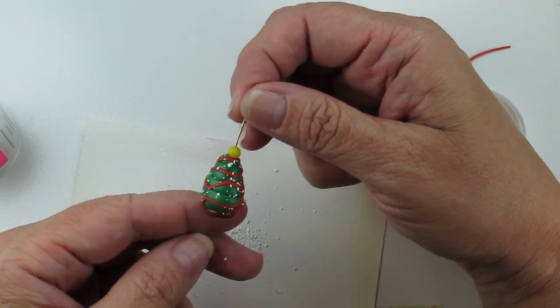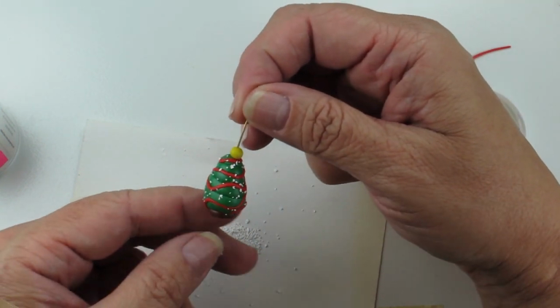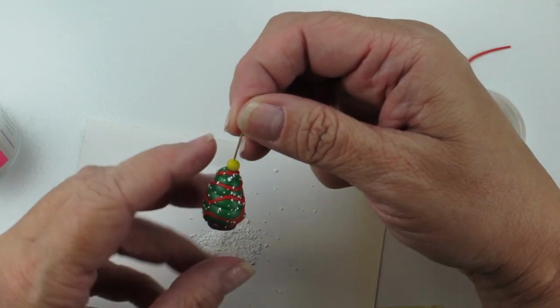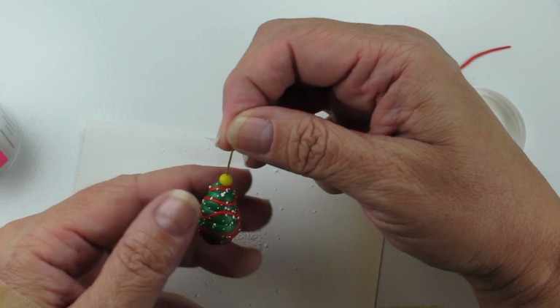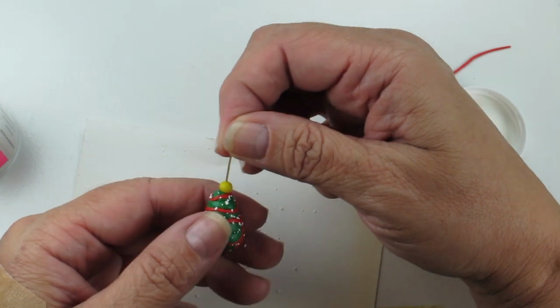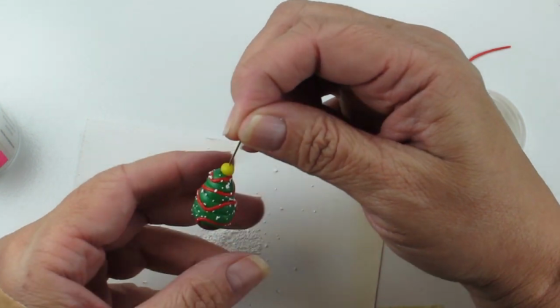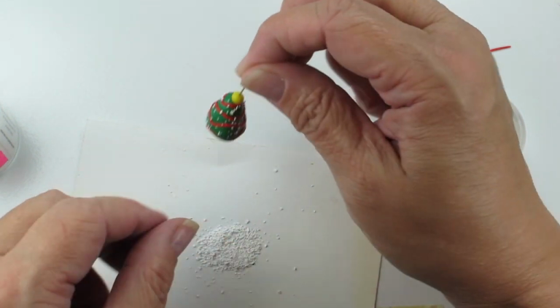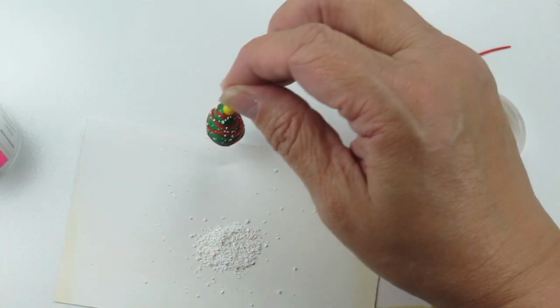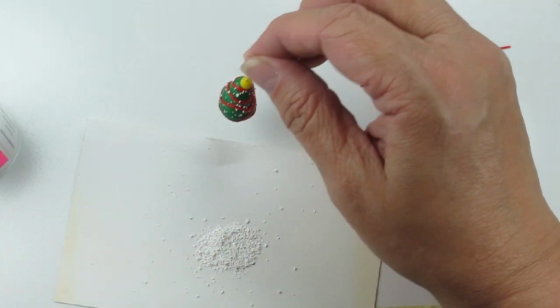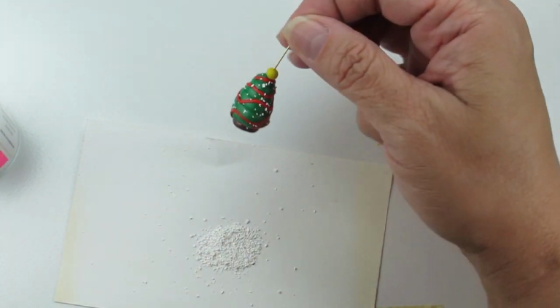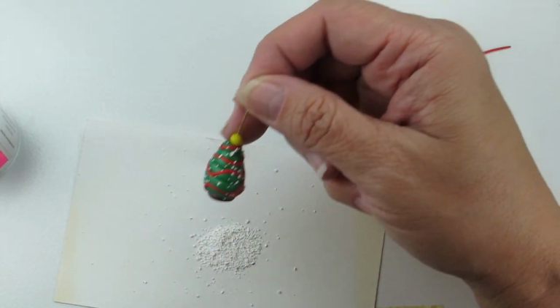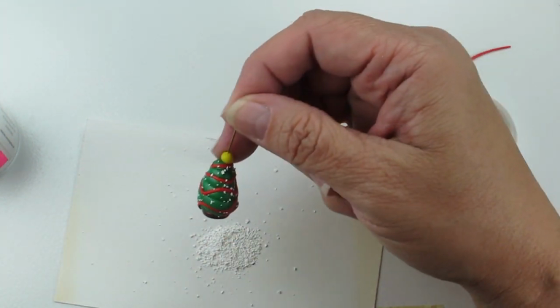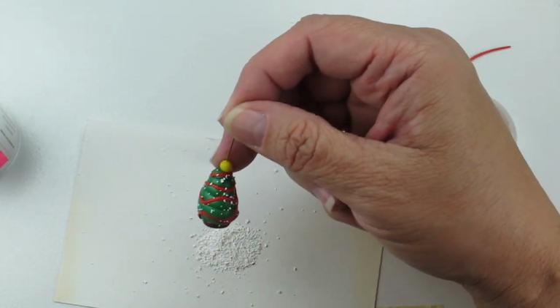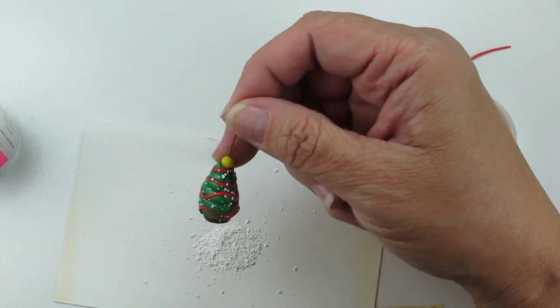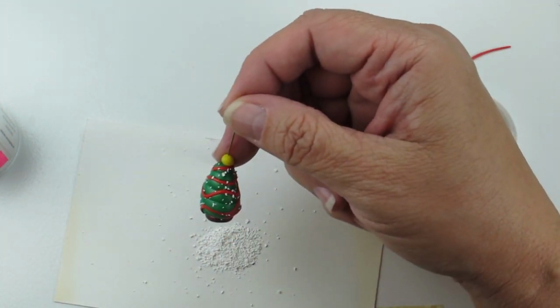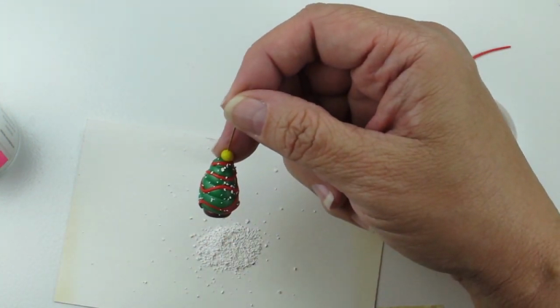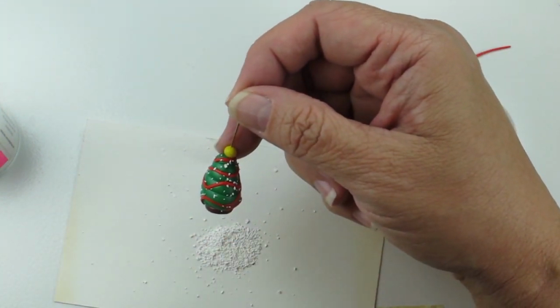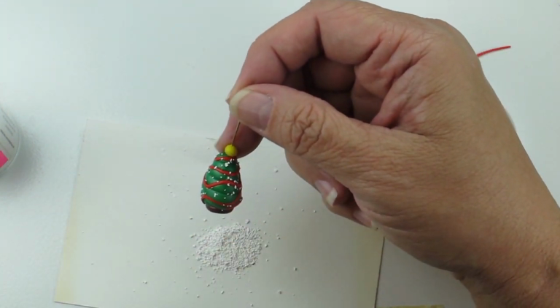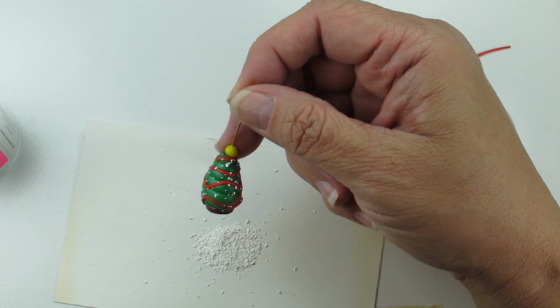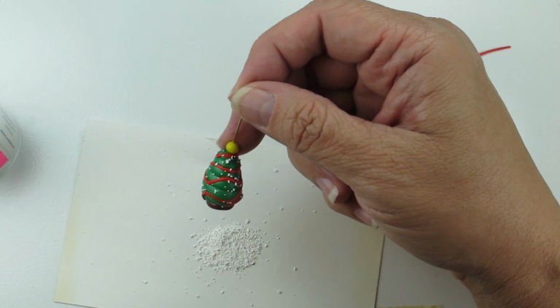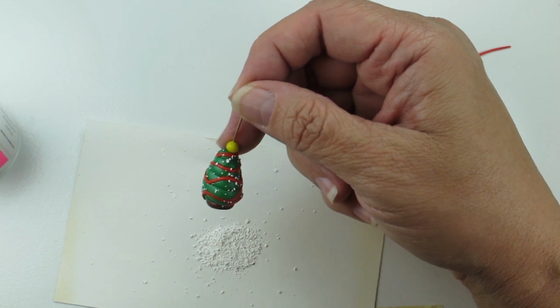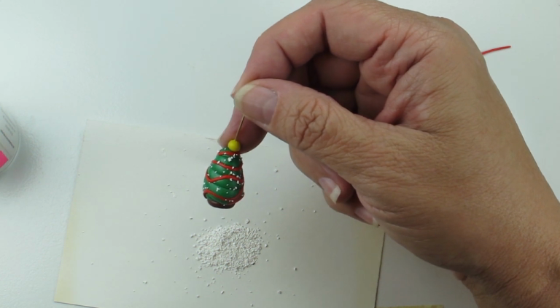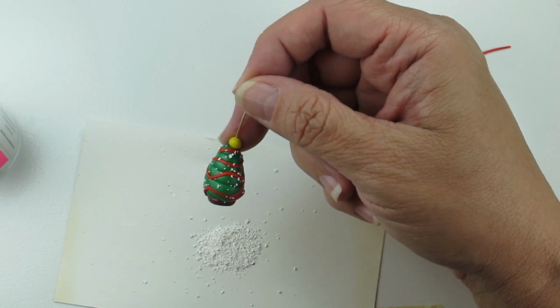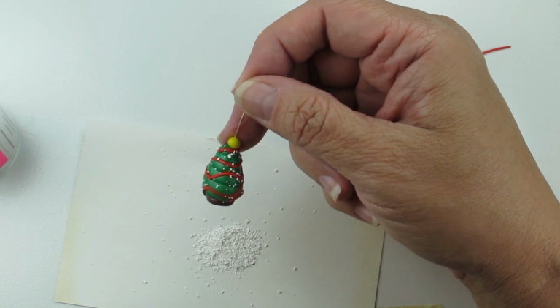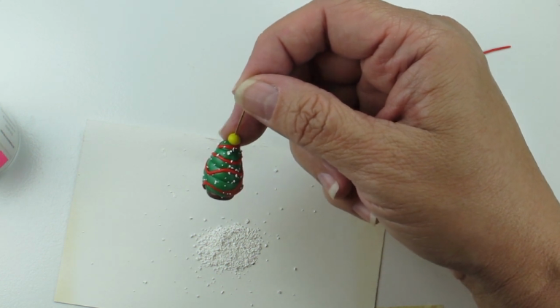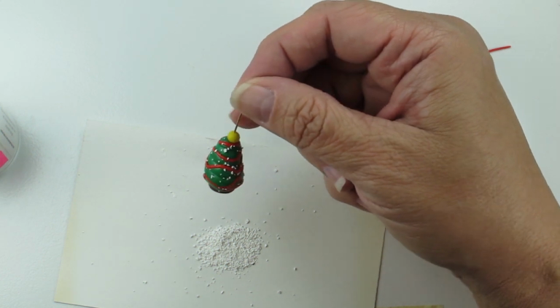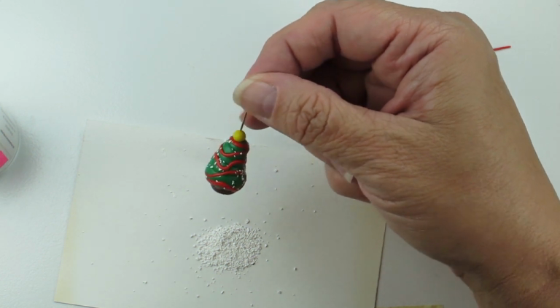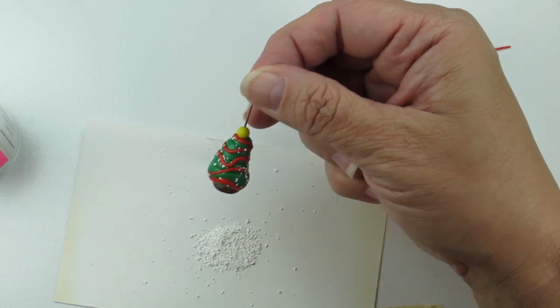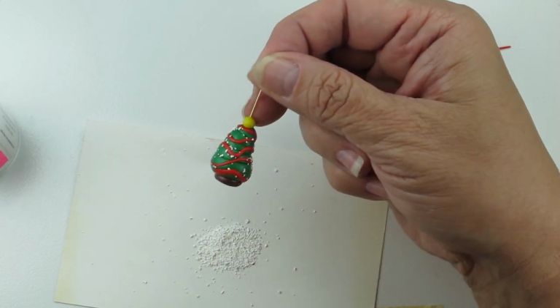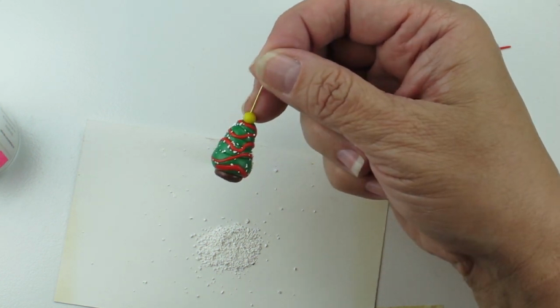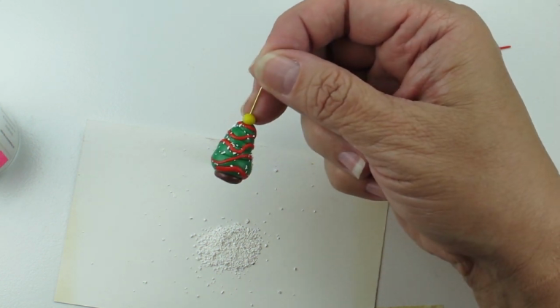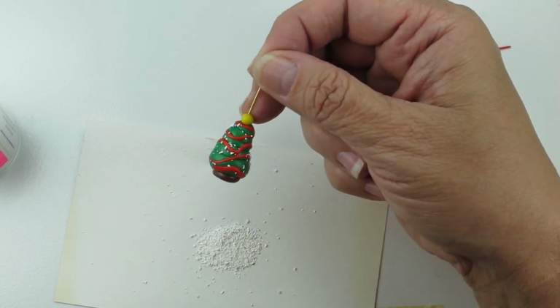I'll go ahead and cure this following the manufacturer's instructions for about 45 minutes. As soon as it's cured, we'll come back and finish up.